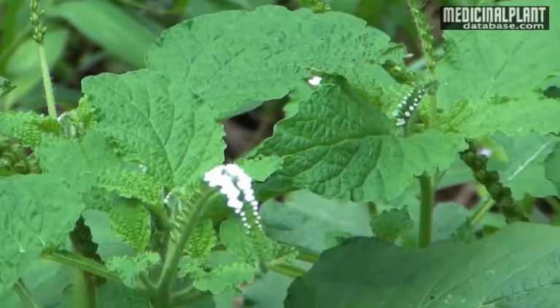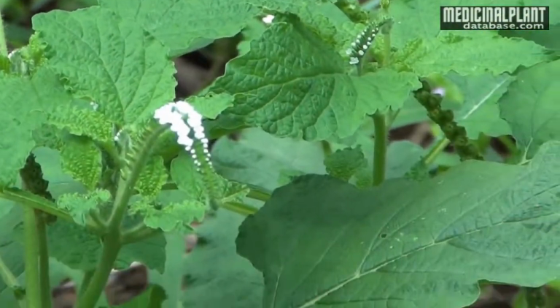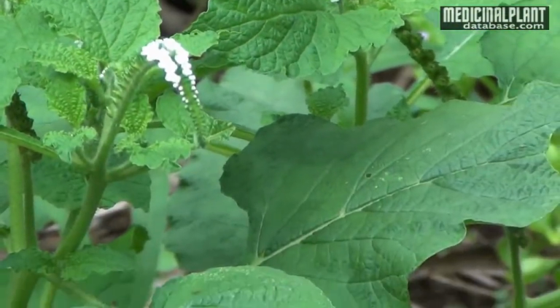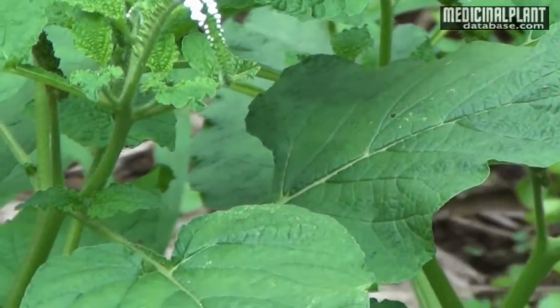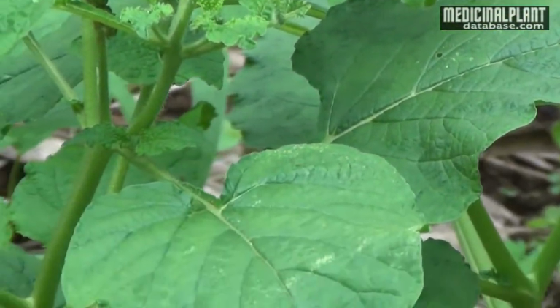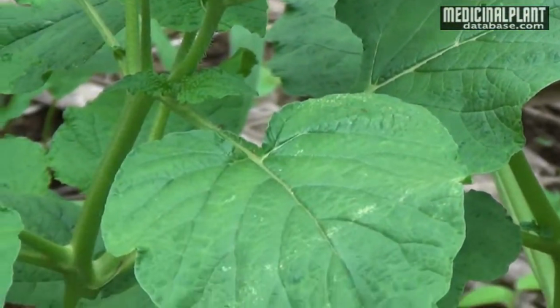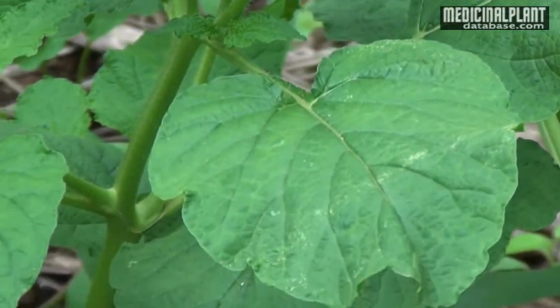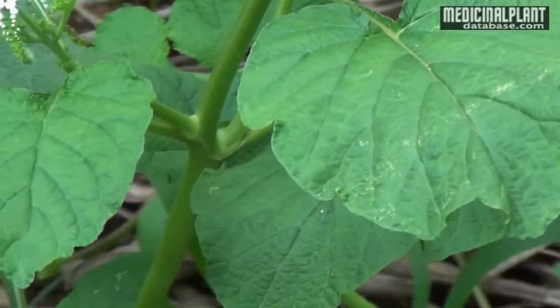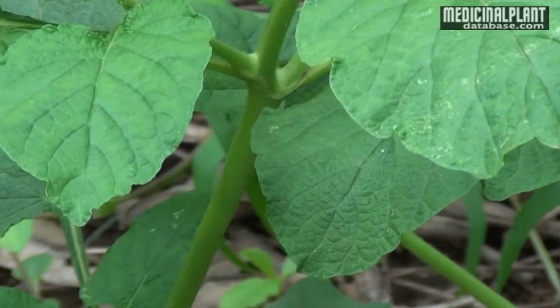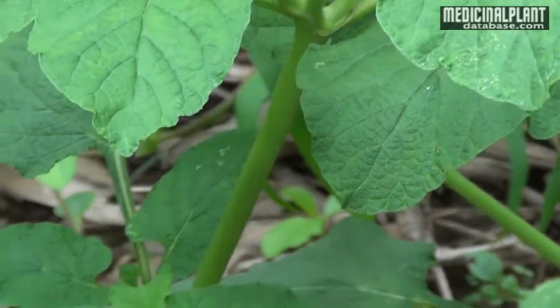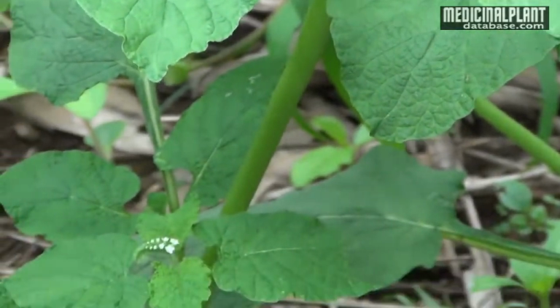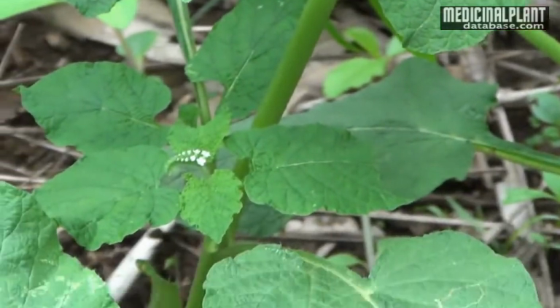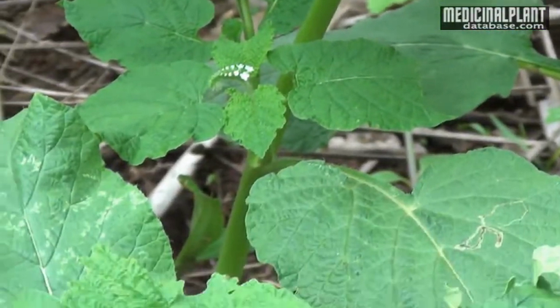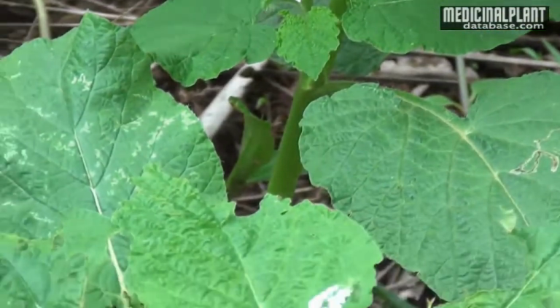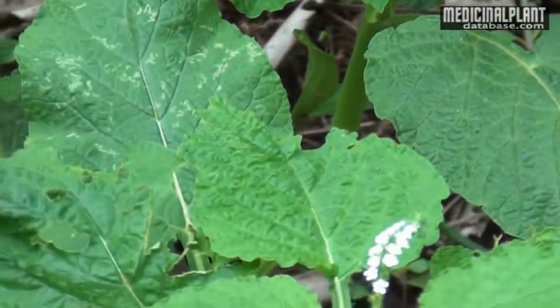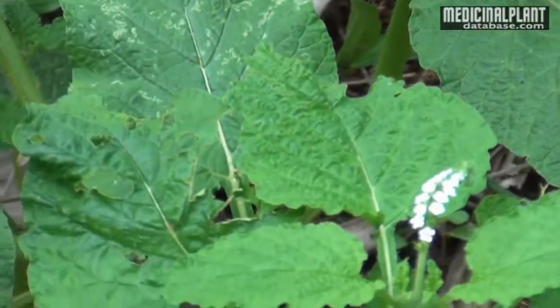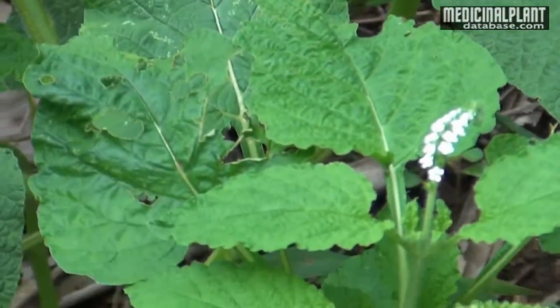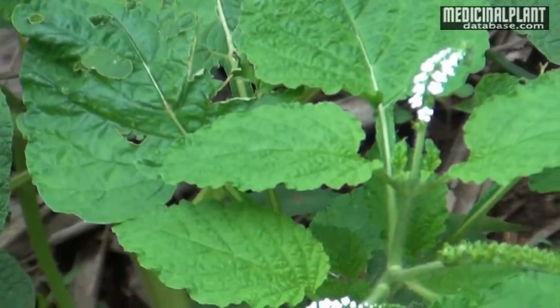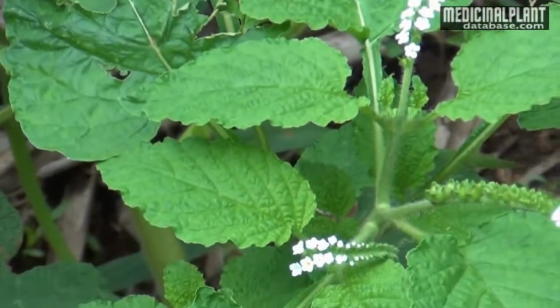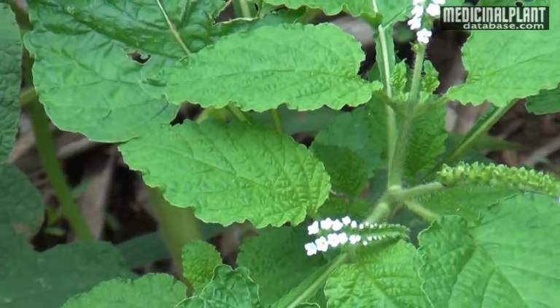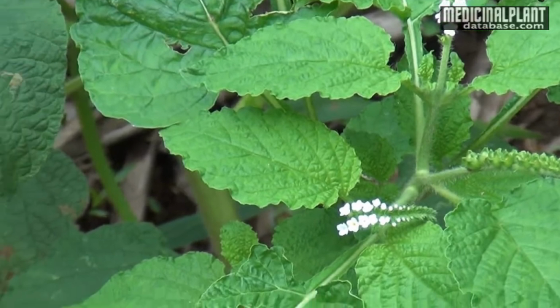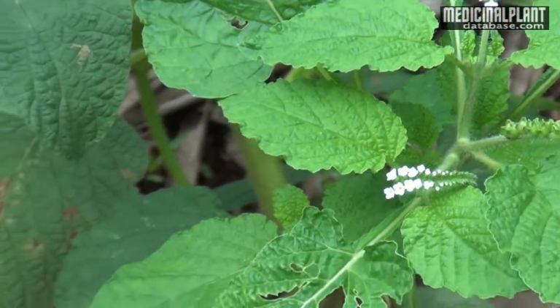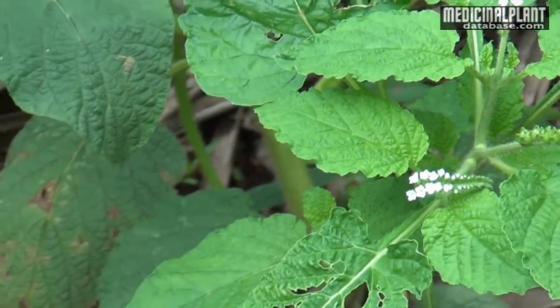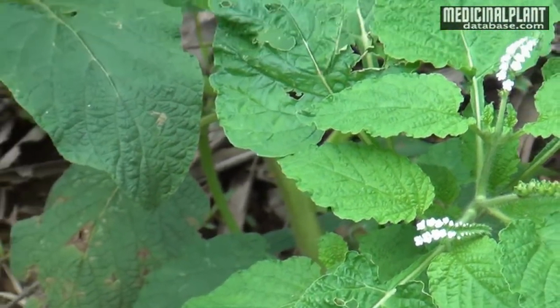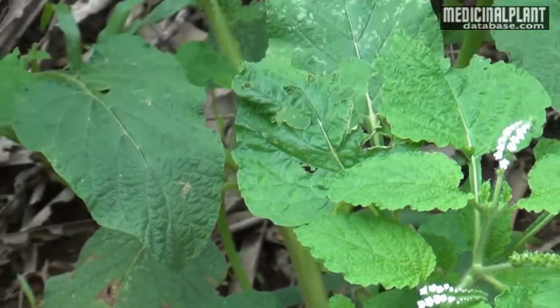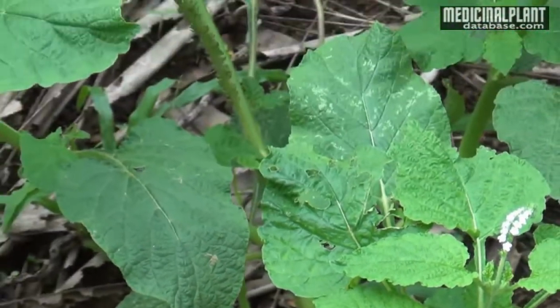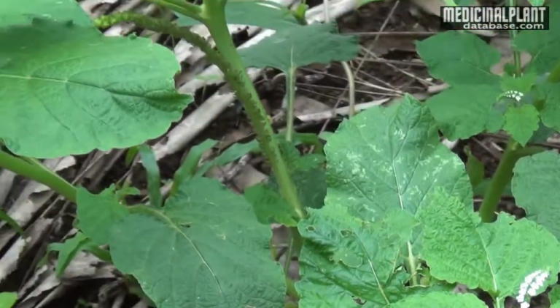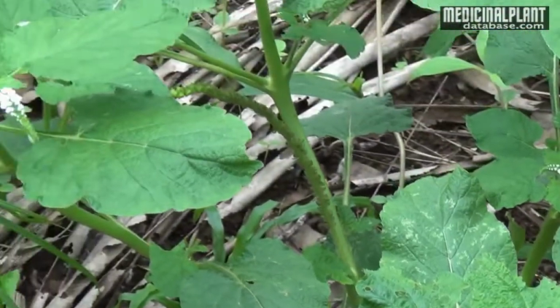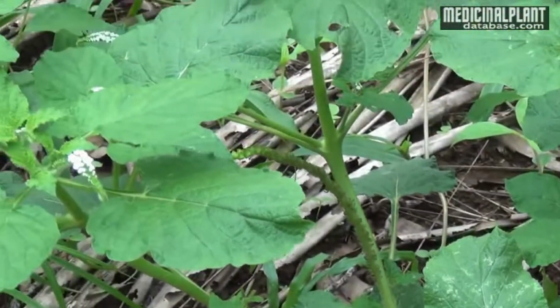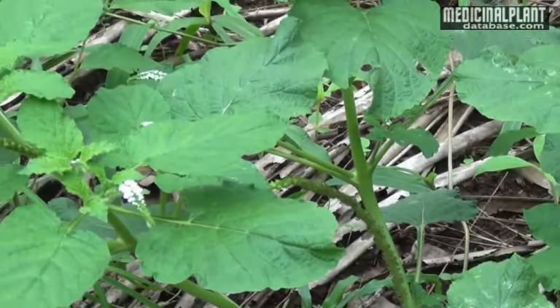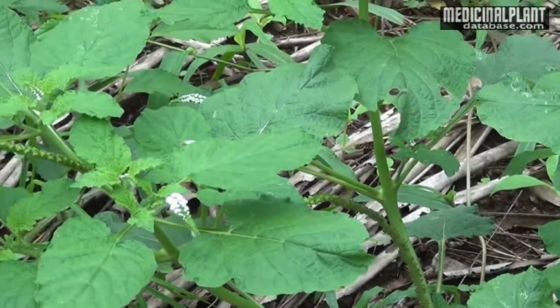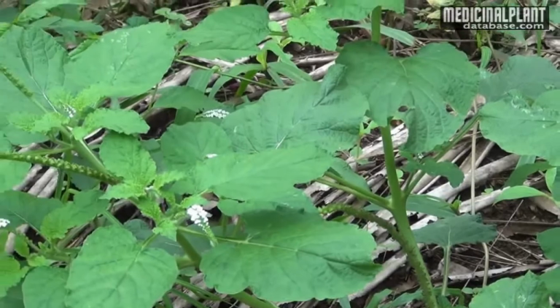Its common name is Indian turnseal and in Sanskrit it is termed as Vrishchikali. It is a small spreading, slightly succulent fetid annual herb which grows up to 15-20 cm in height.